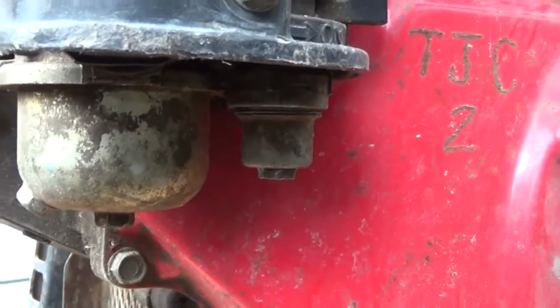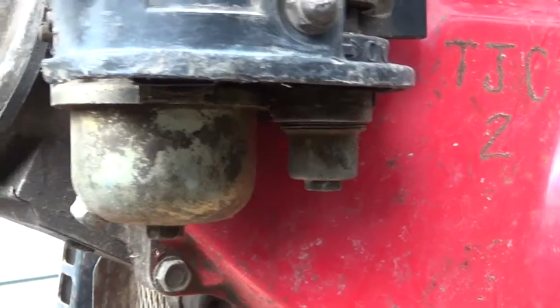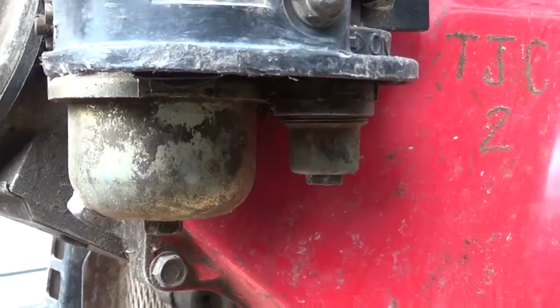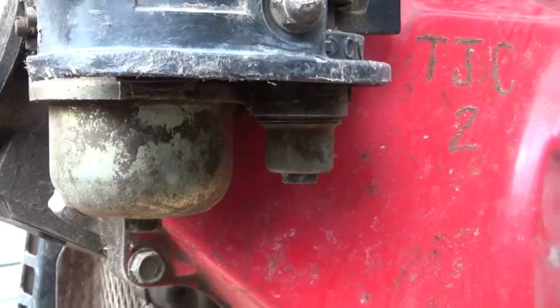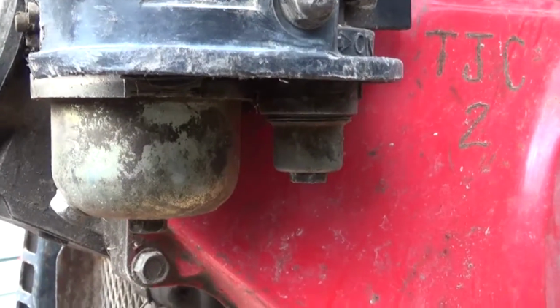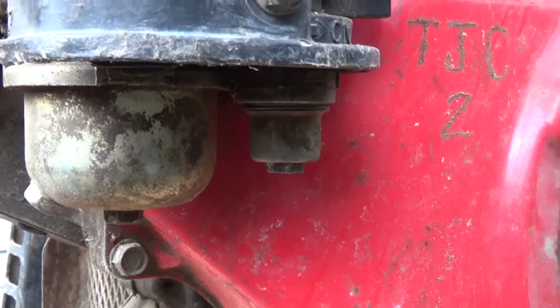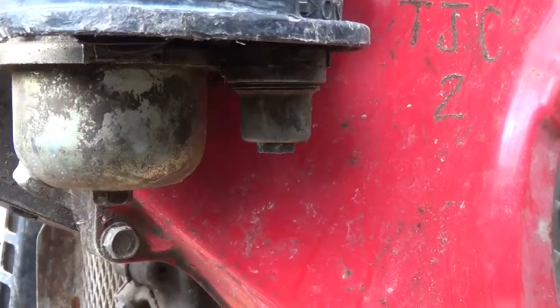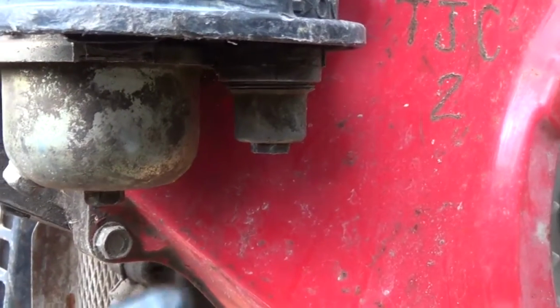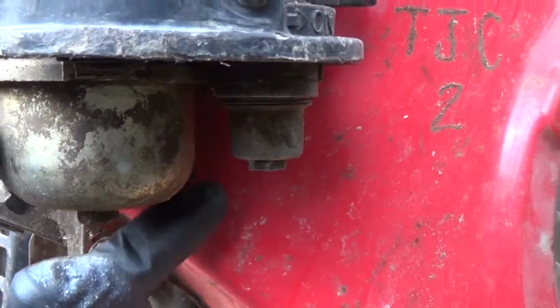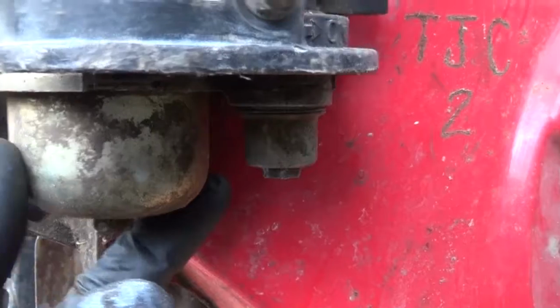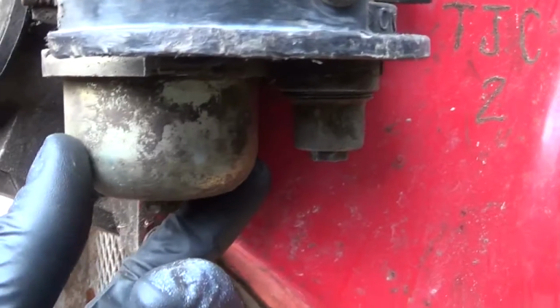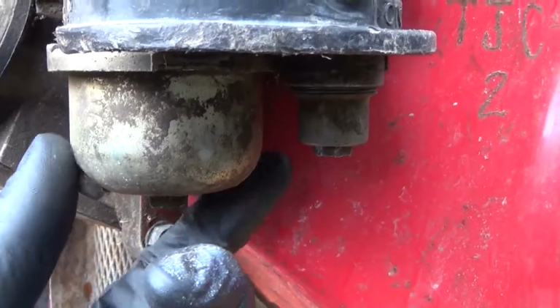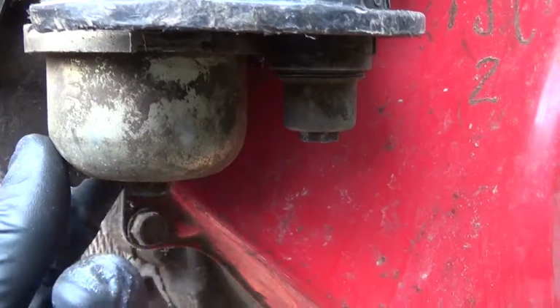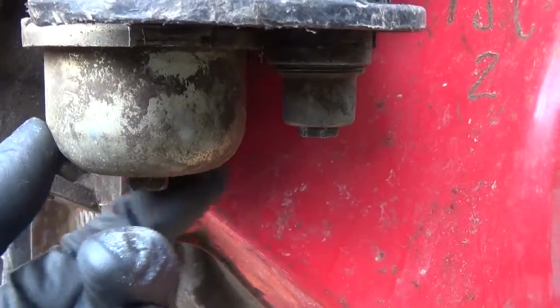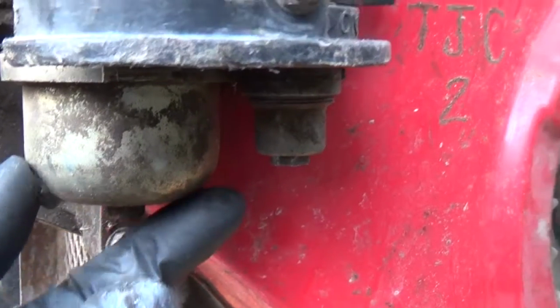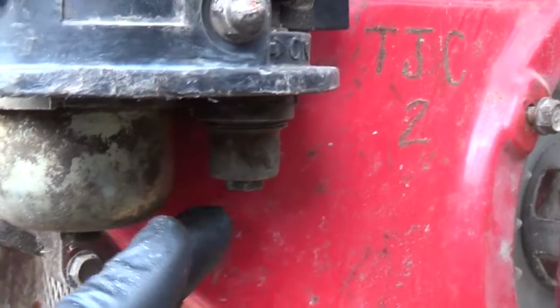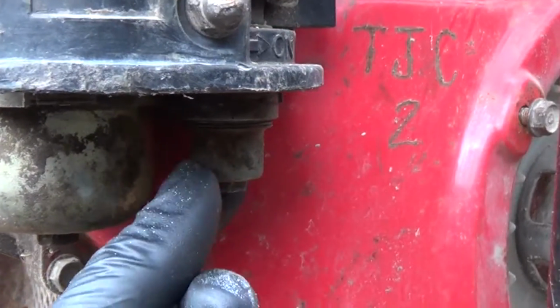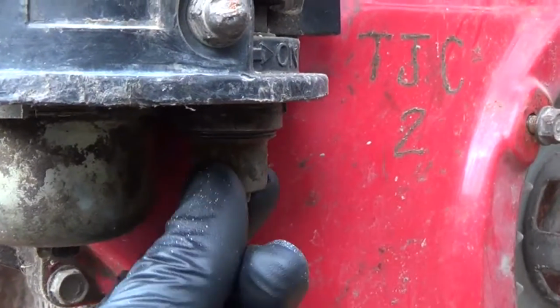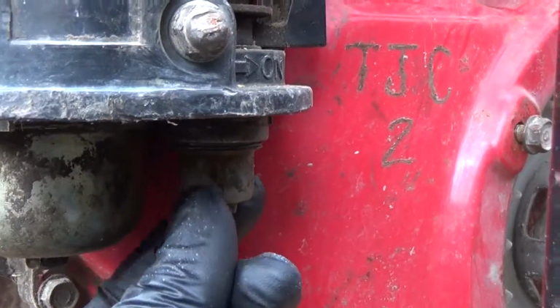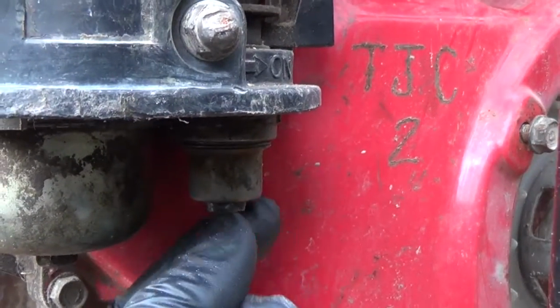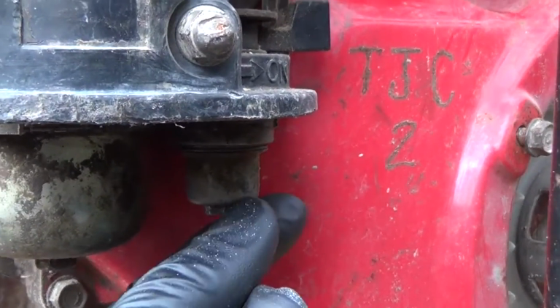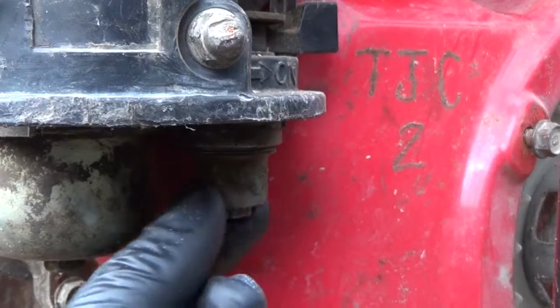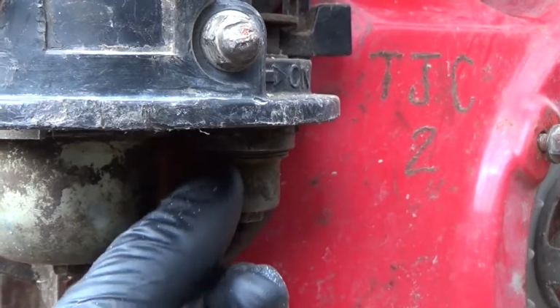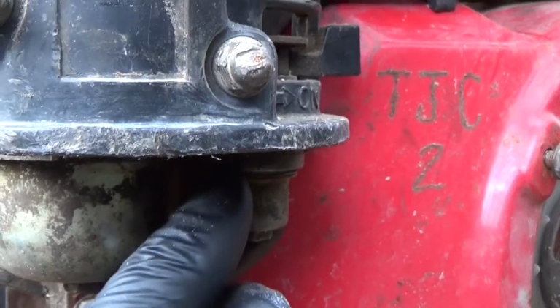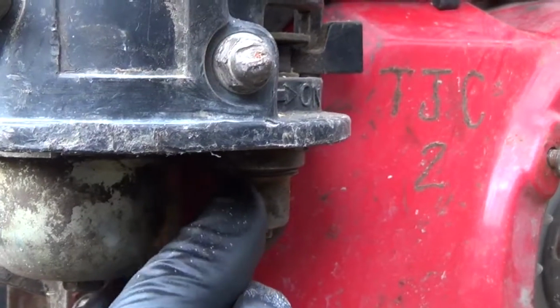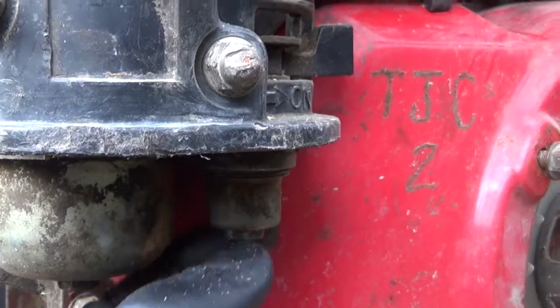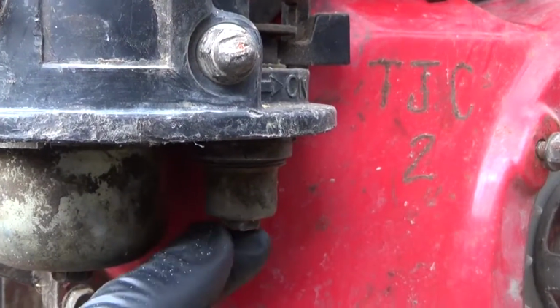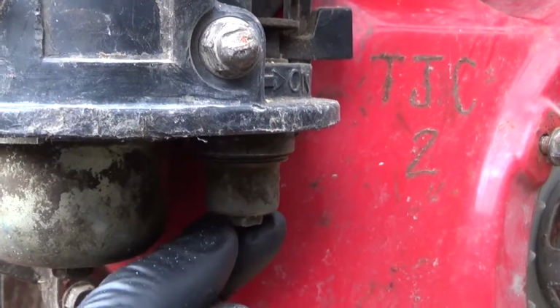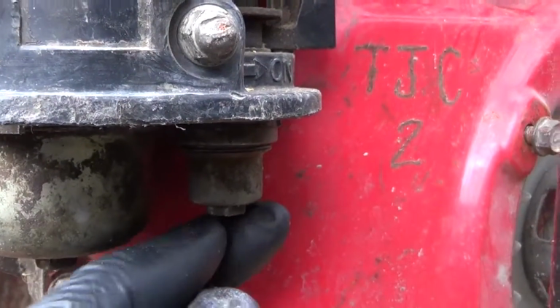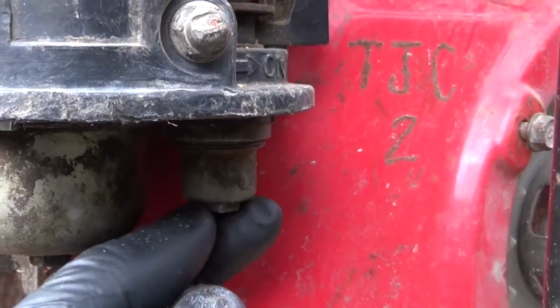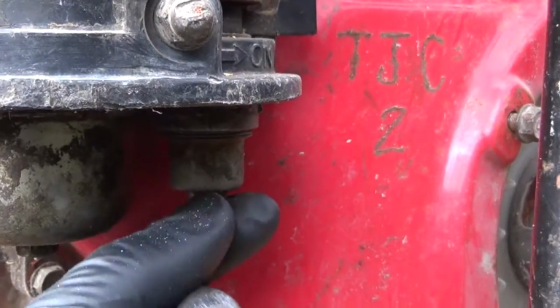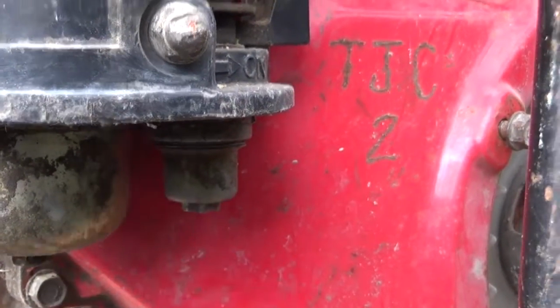Last night I was reading the manual, and it said that as well as the float bowl for the carburetor, there's this little sediment bowl thing, which is there as the name suggests to trap sediment. So I'm going to take that apart and have a look at it.